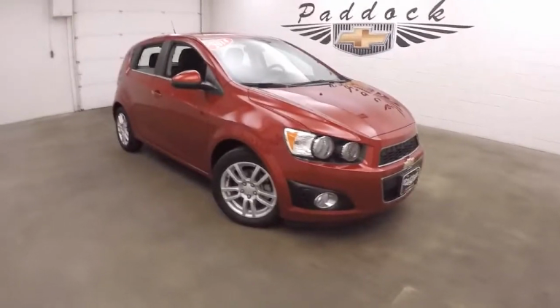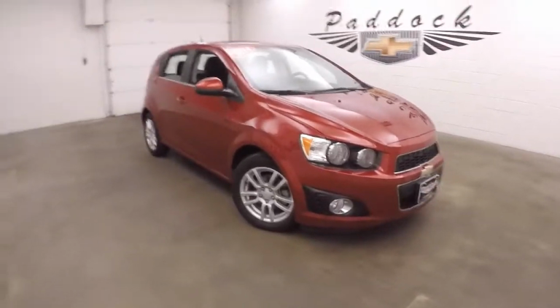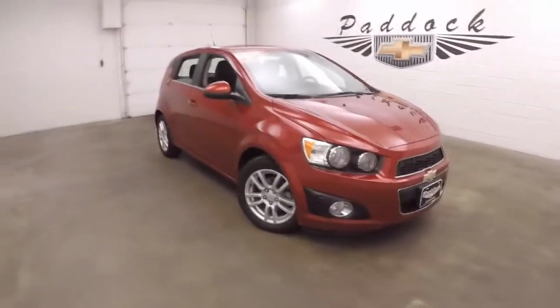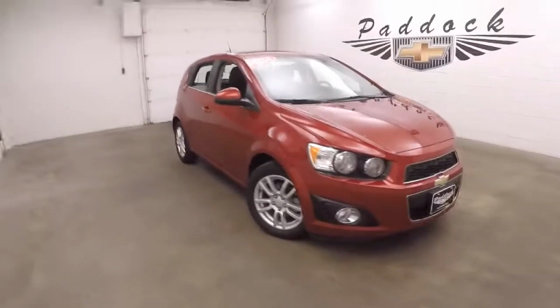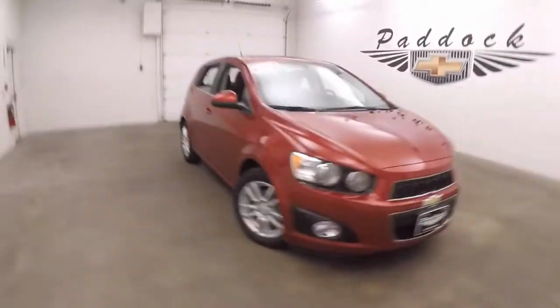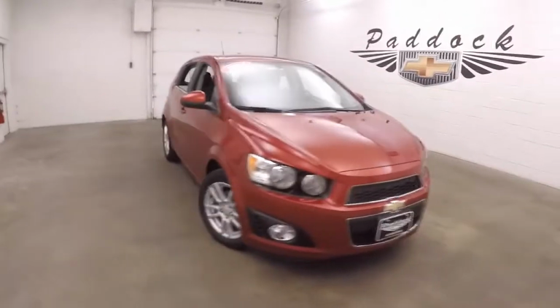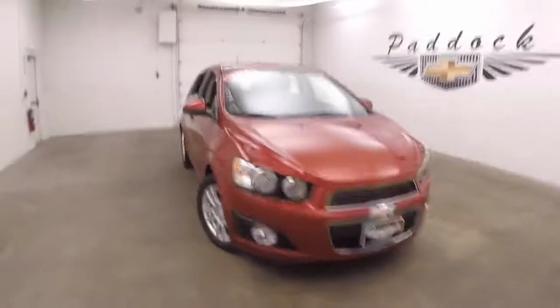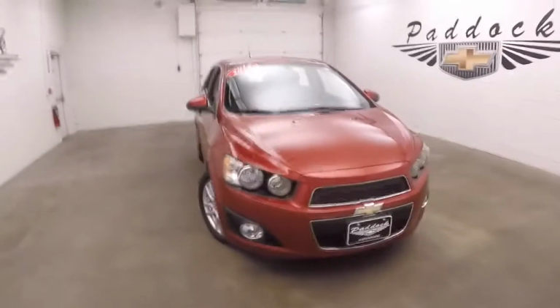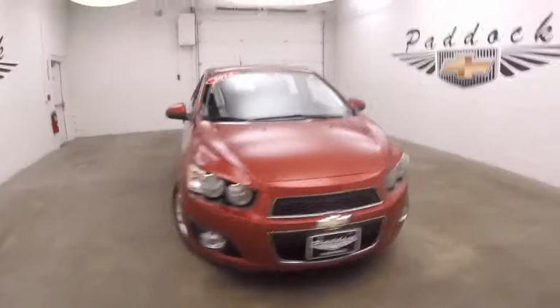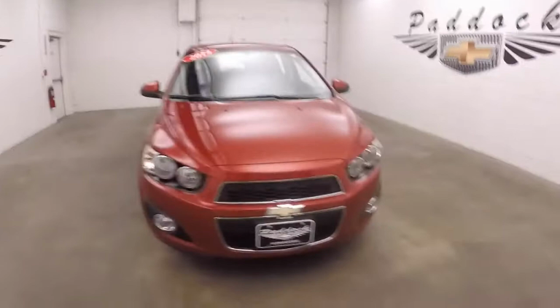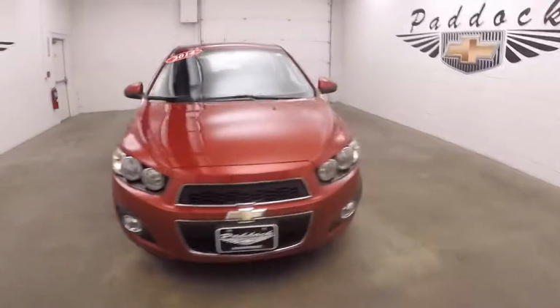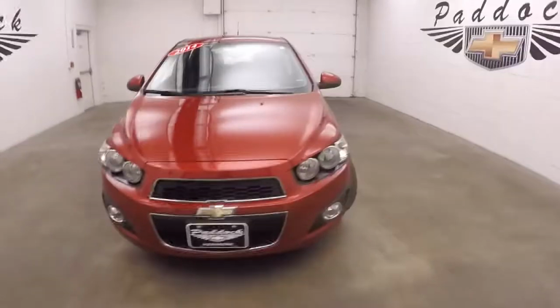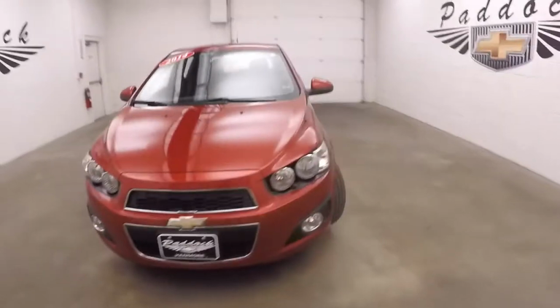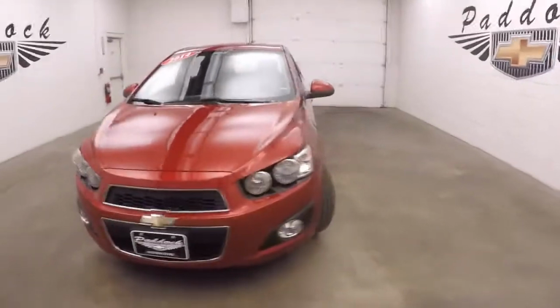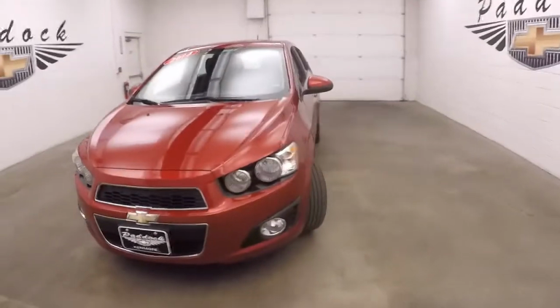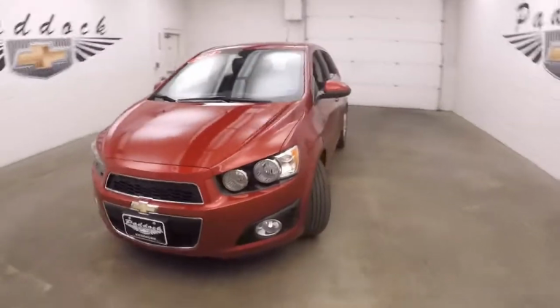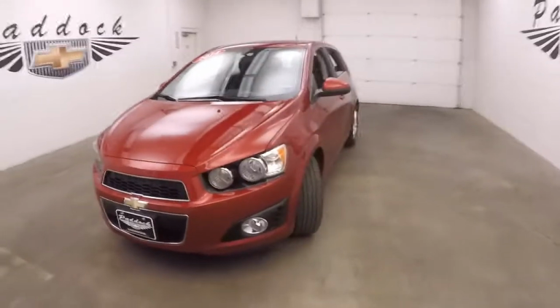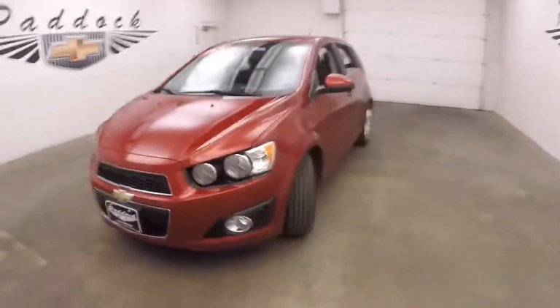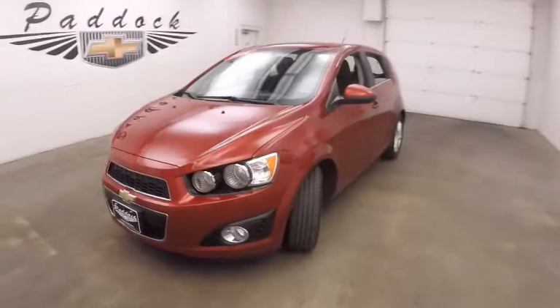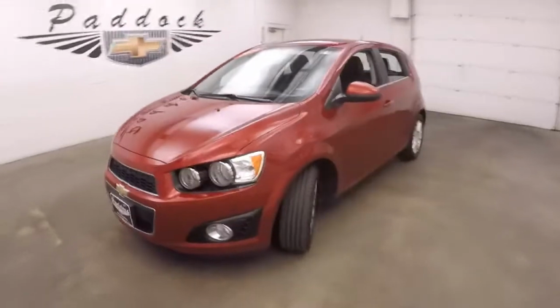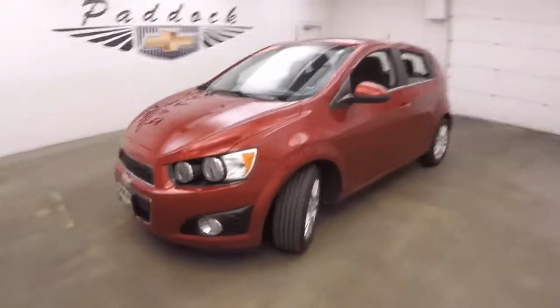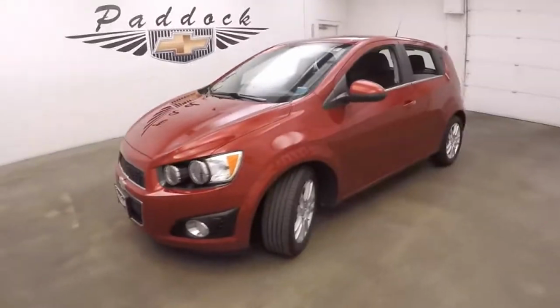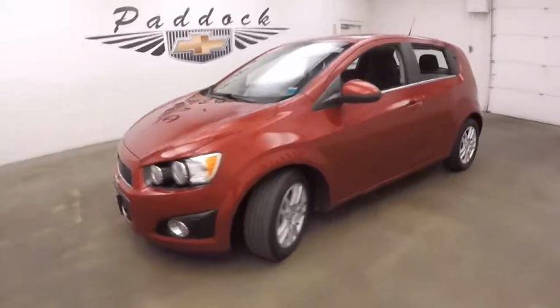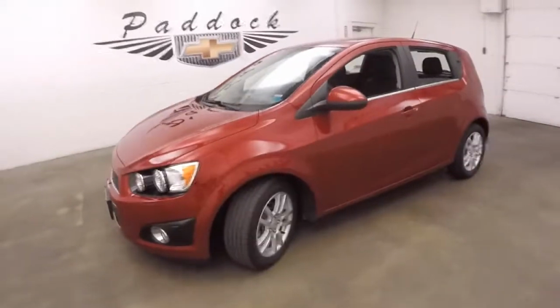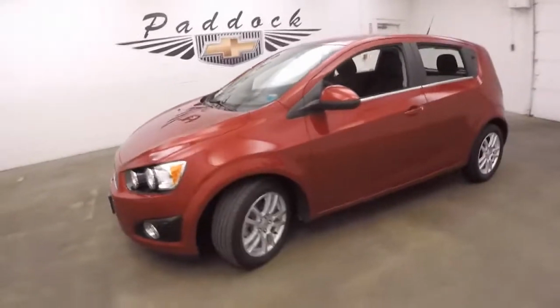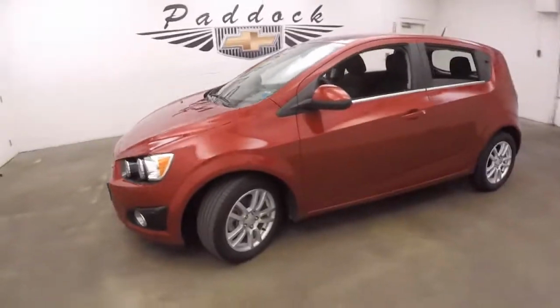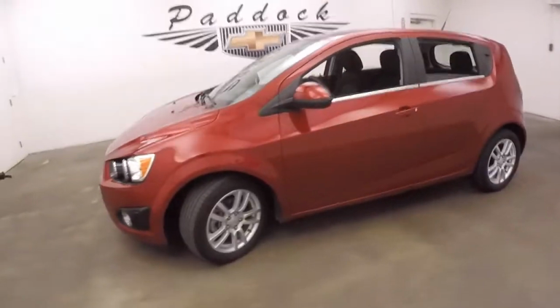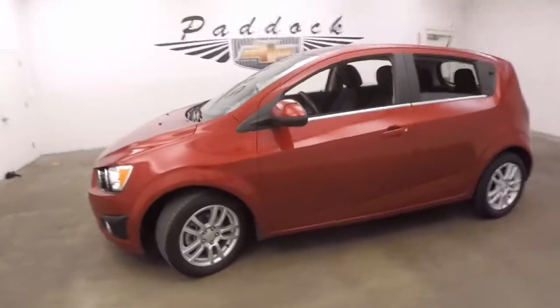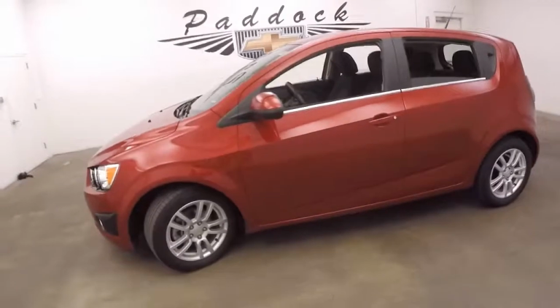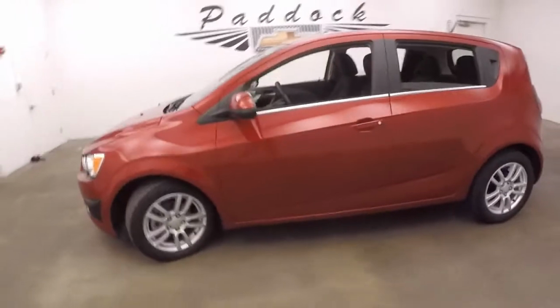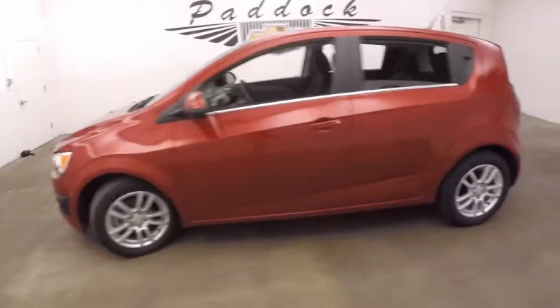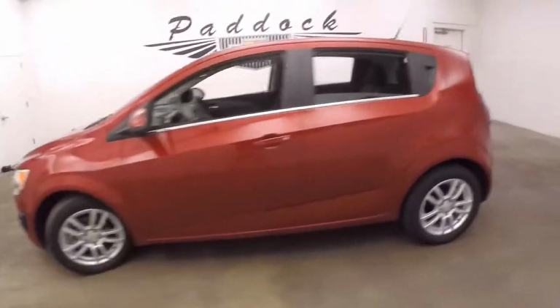This is a 2014 Chevy Sonic. Nice crystal red tint coat, nice alloy wheels, decent tires.